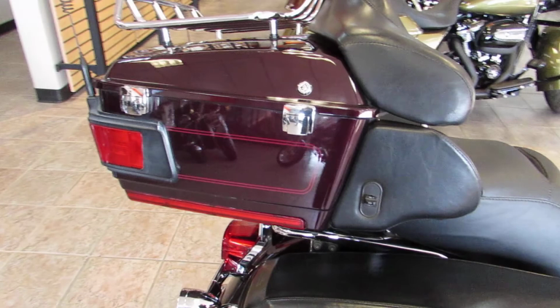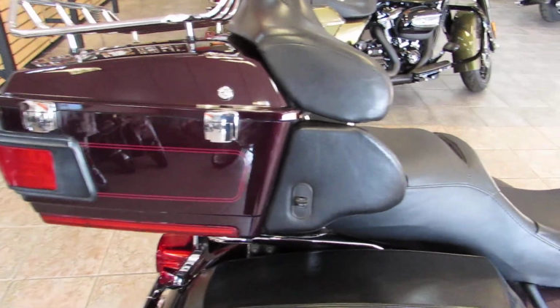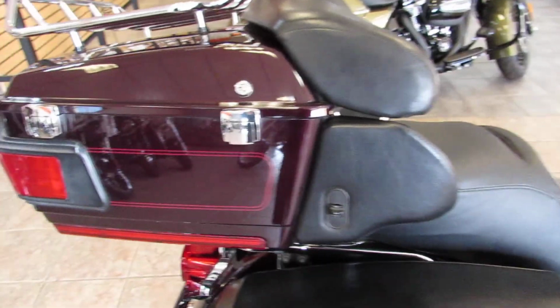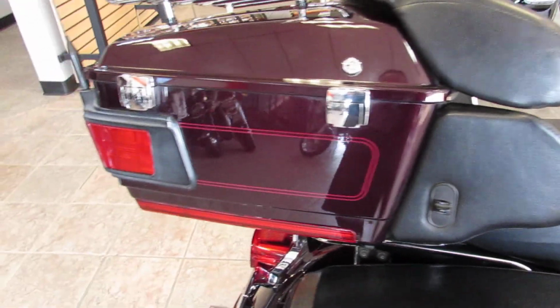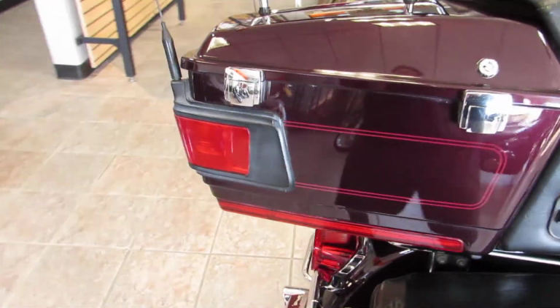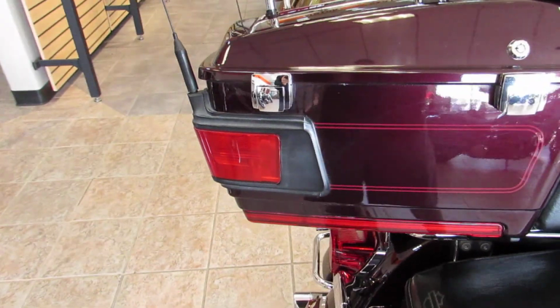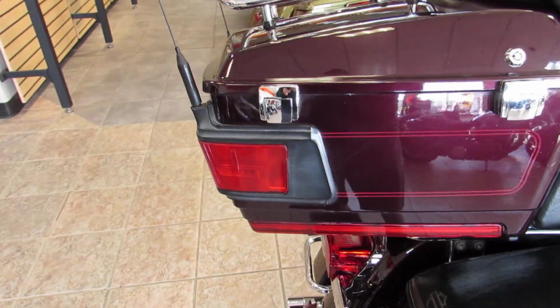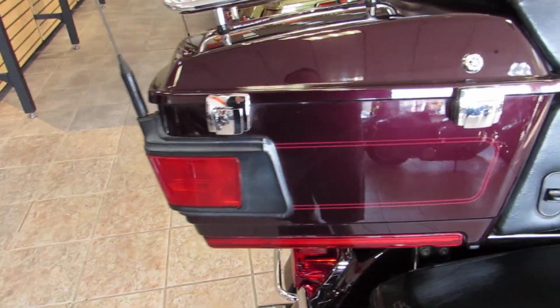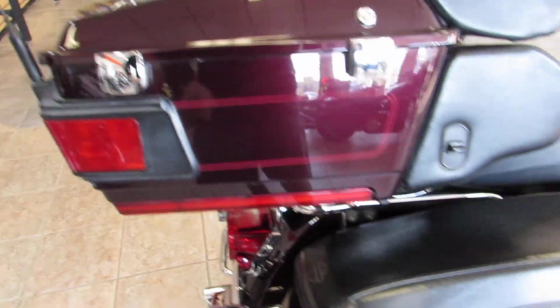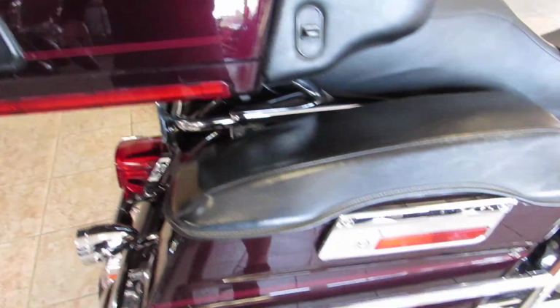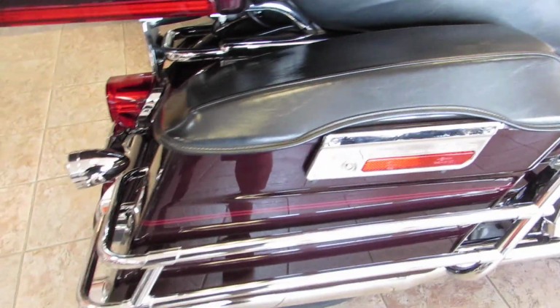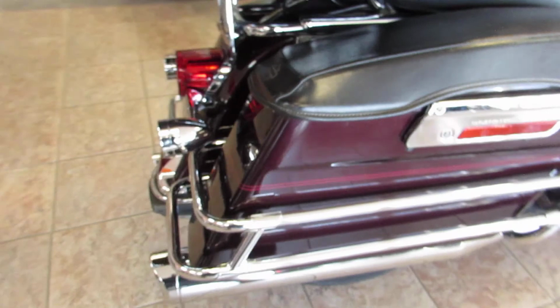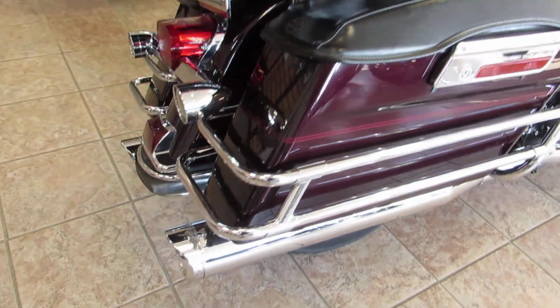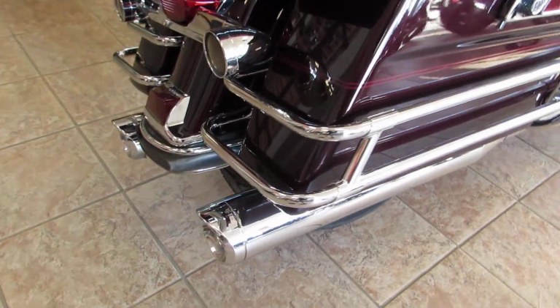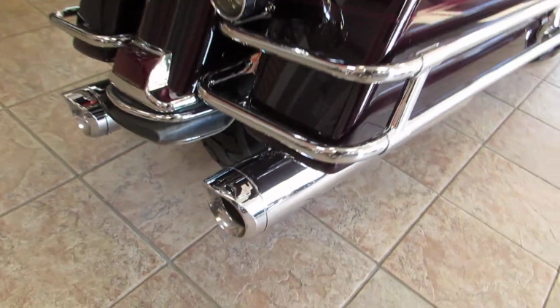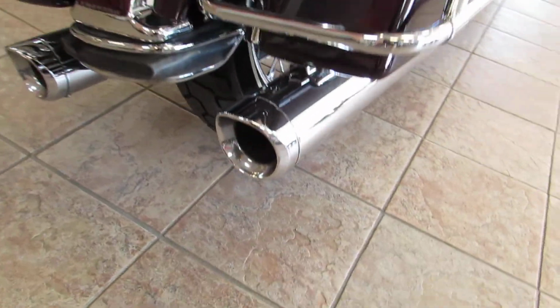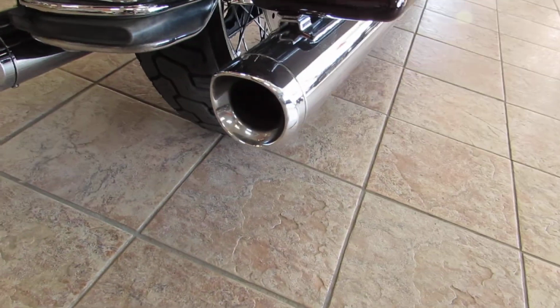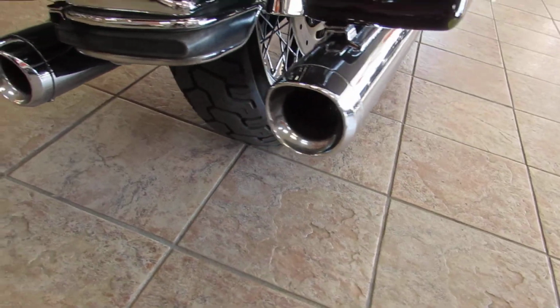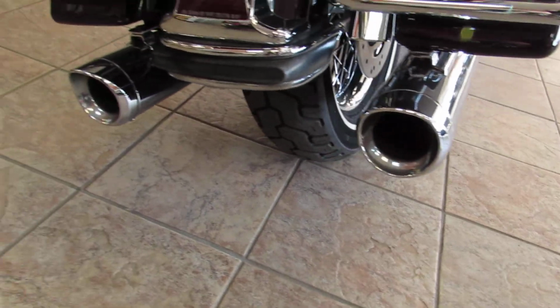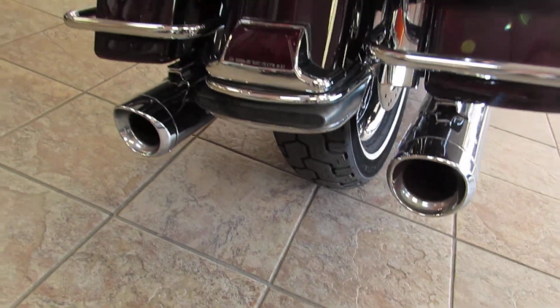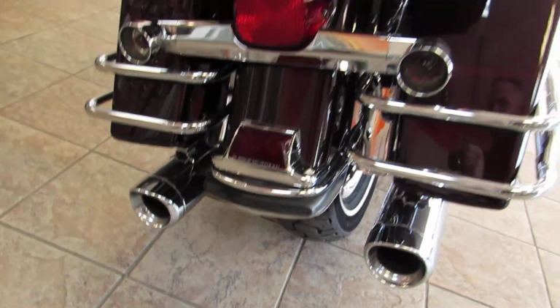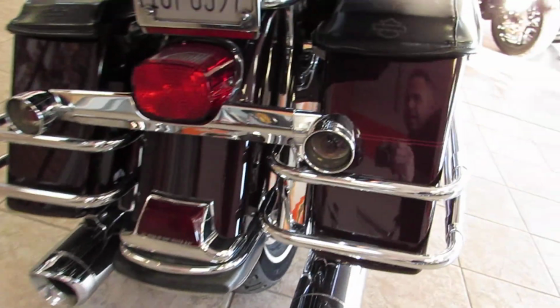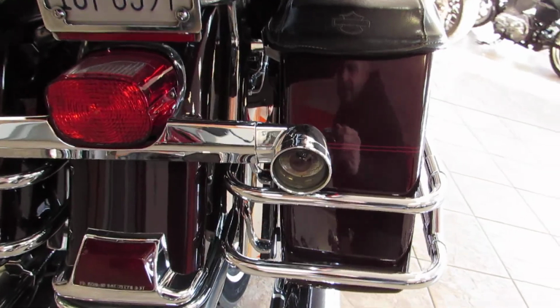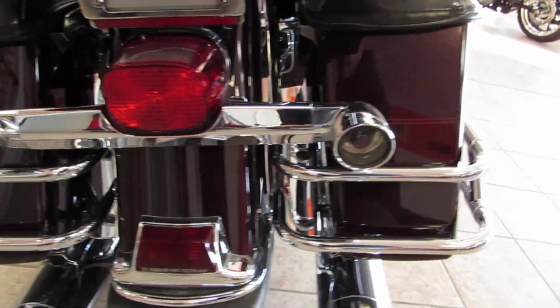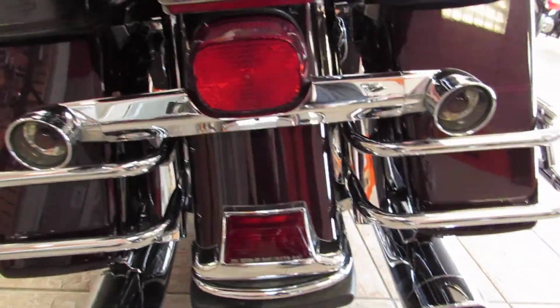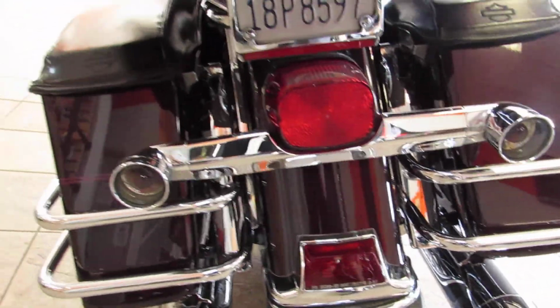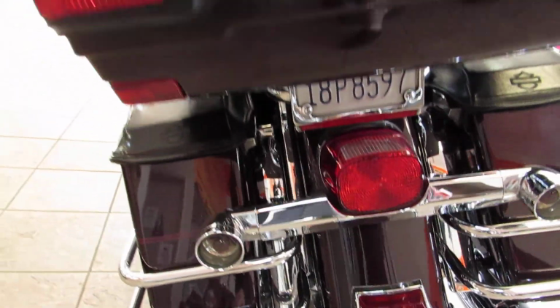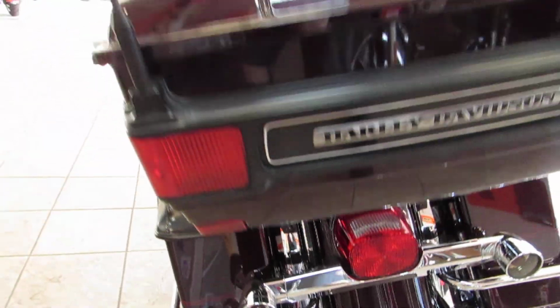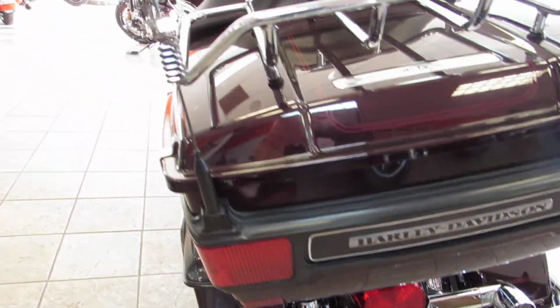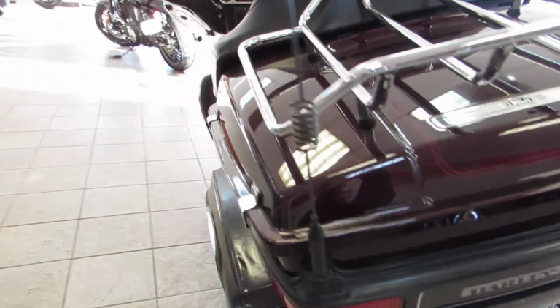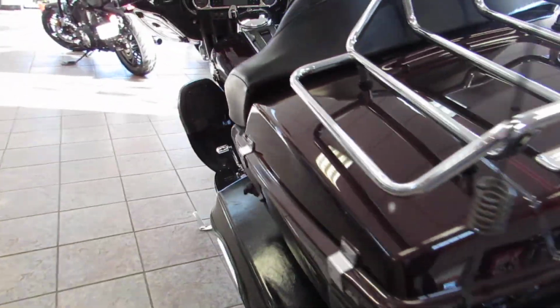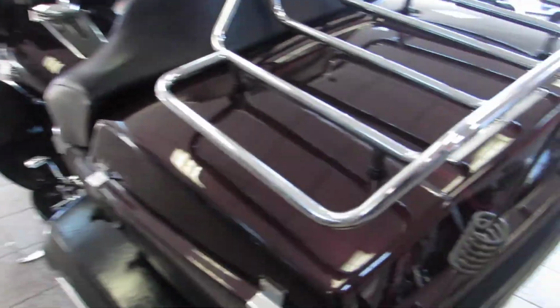If you look at it, it's definitely a clean, clean bike. It's got a locking tour pack, locking saddlebags, Cobra mufflers, nice smoke lenses back there, and an optional luggage rack.